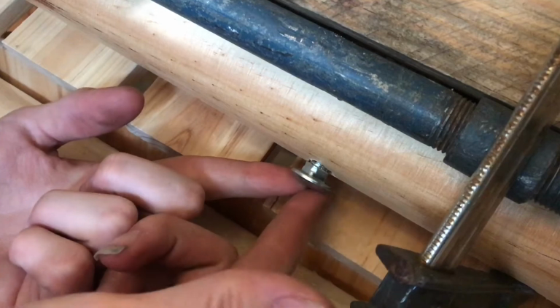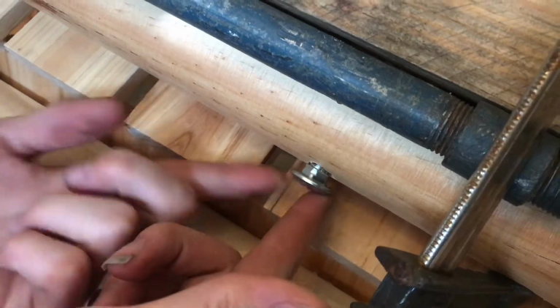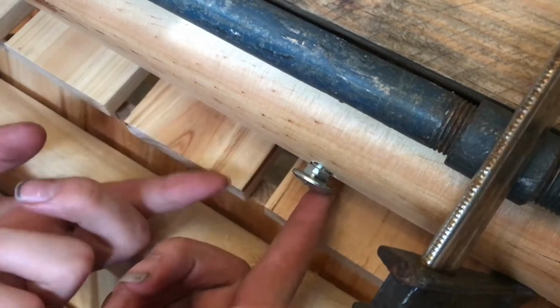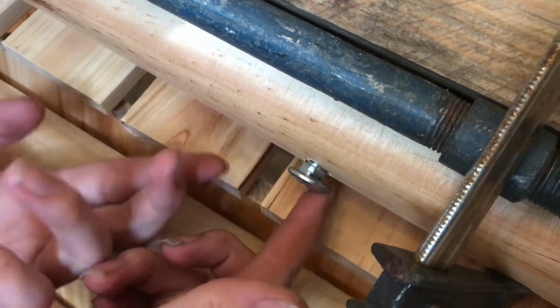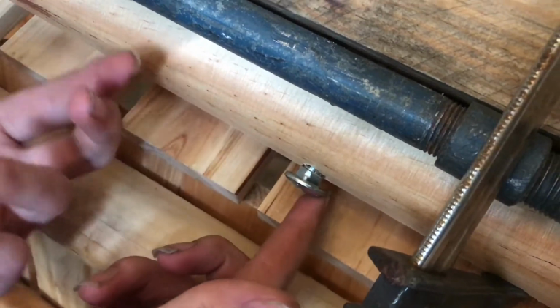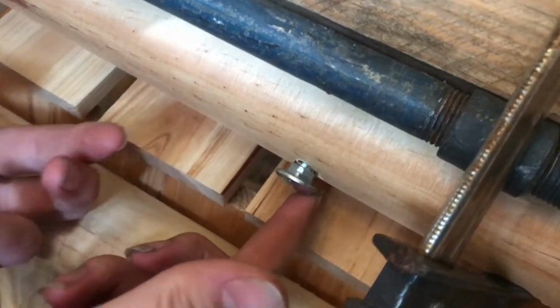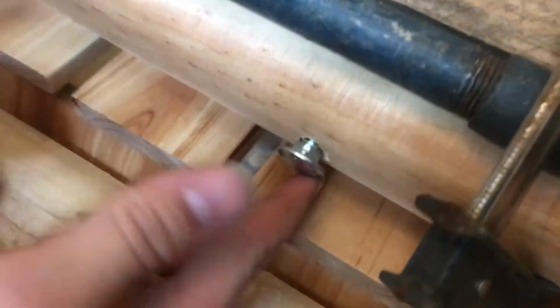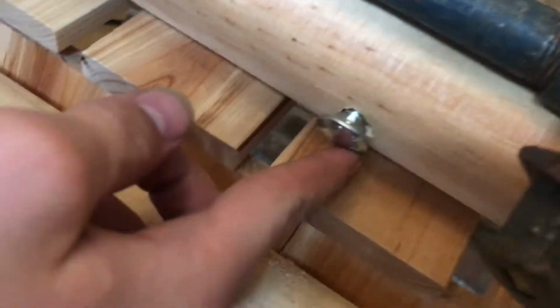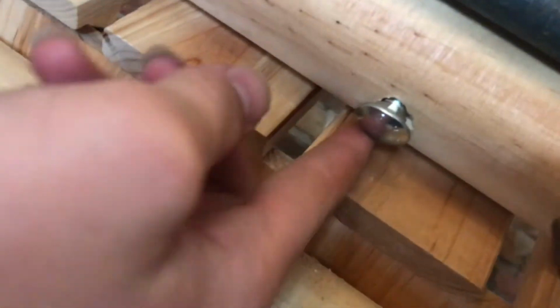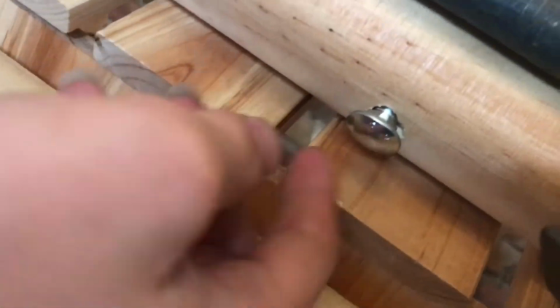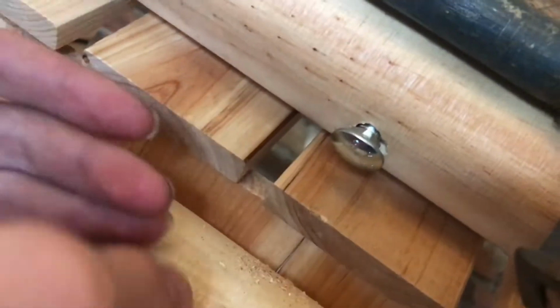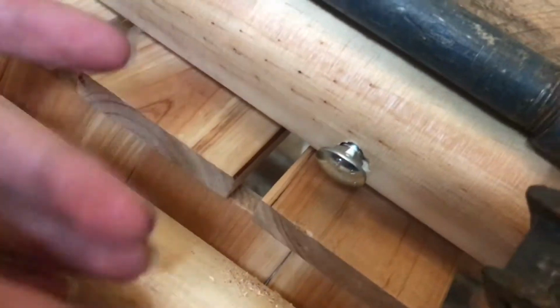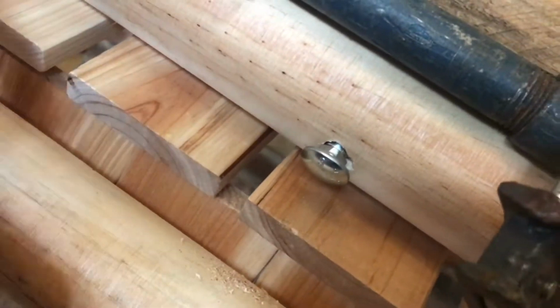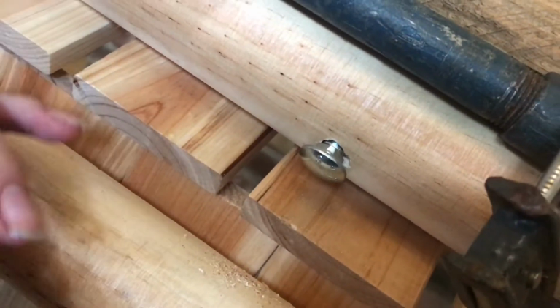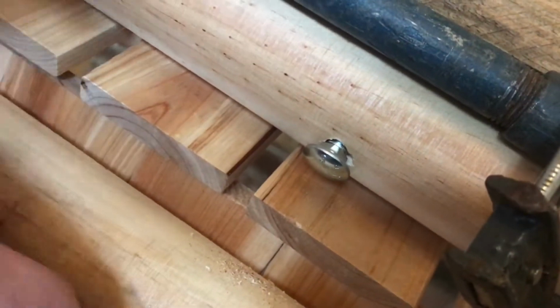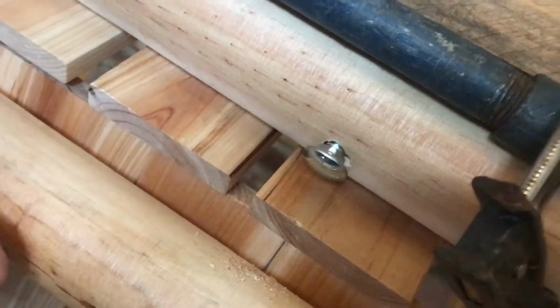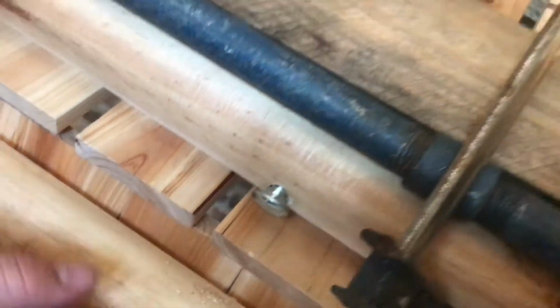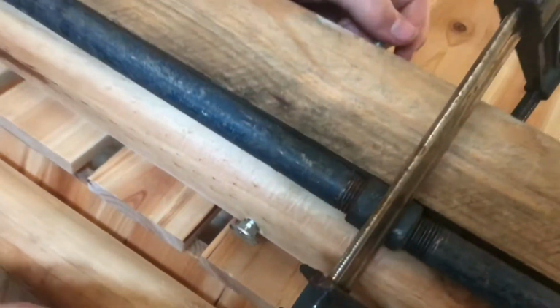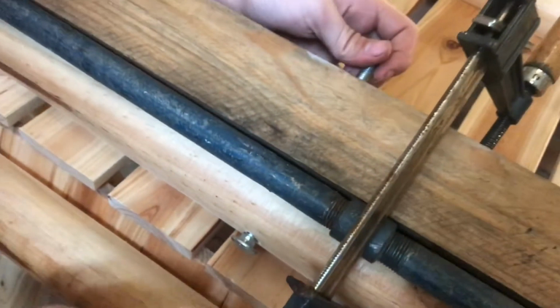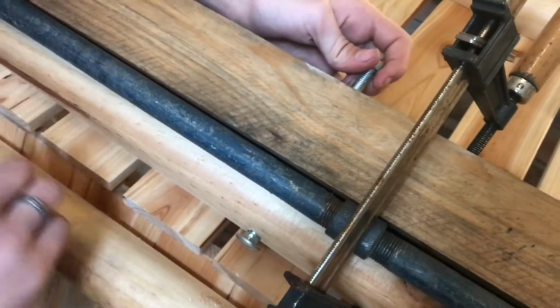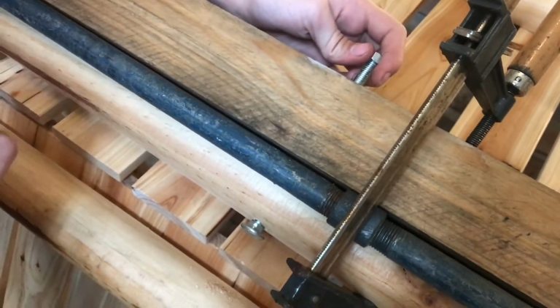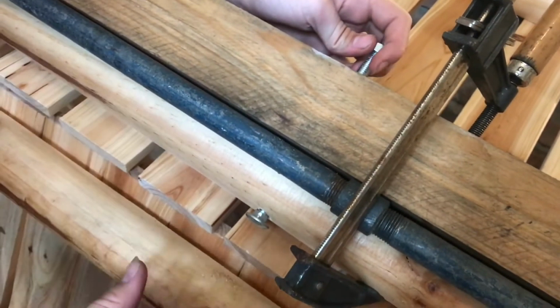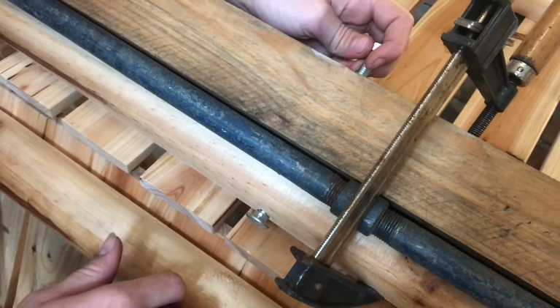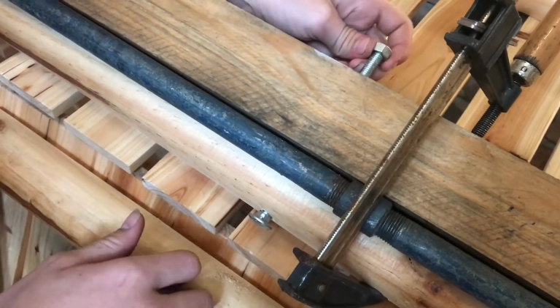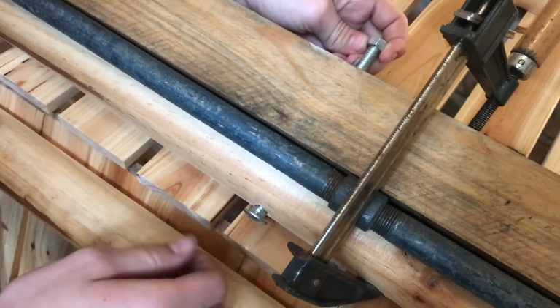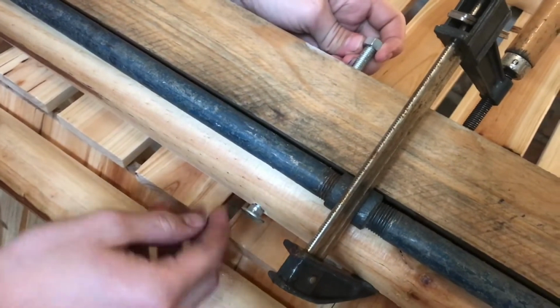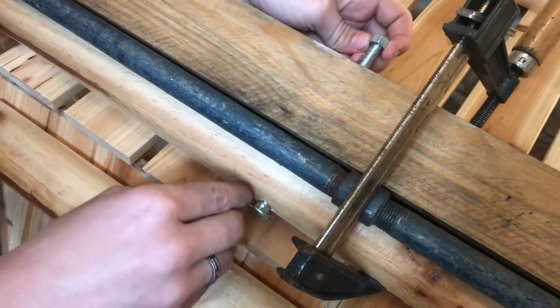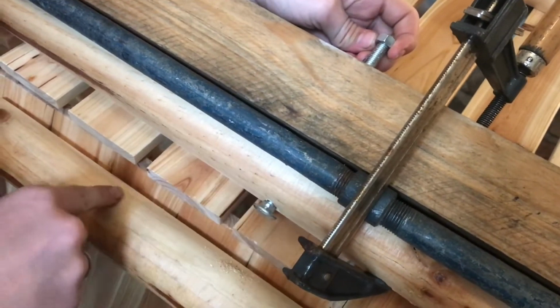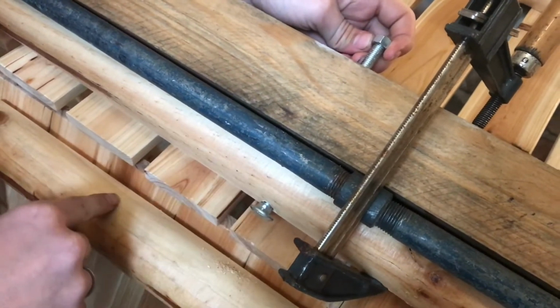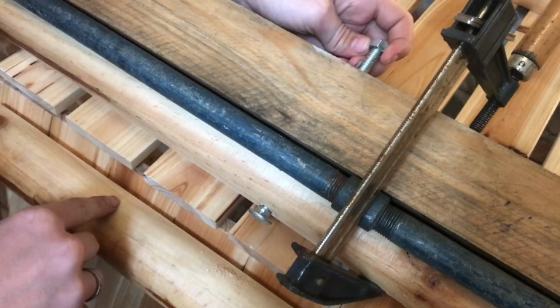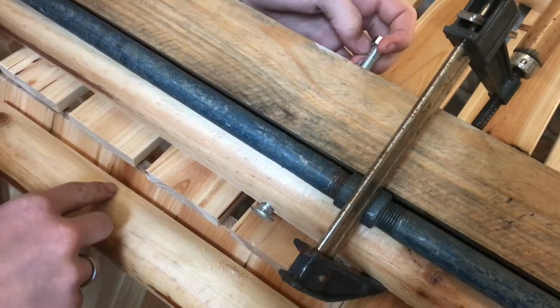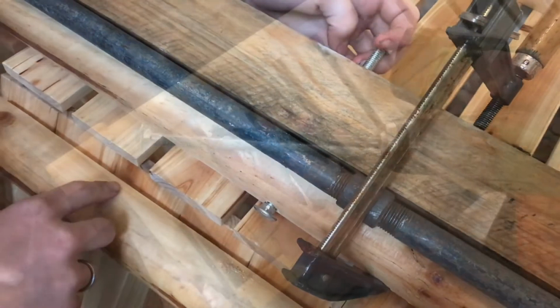That's why this is round — you're not able to grab it with any kind of socket. It's completely smooth, so when everything is tightened up it looks really nice, and that's going to be held in there with the square shape.